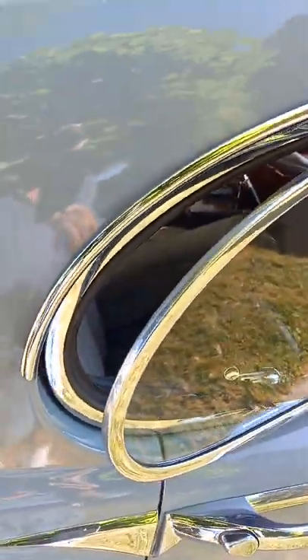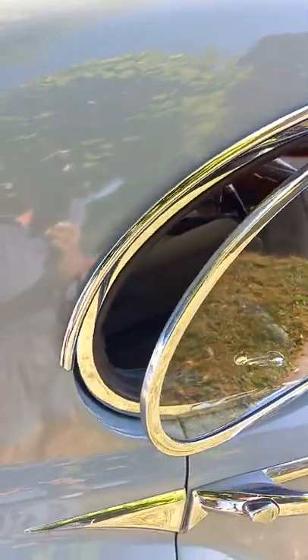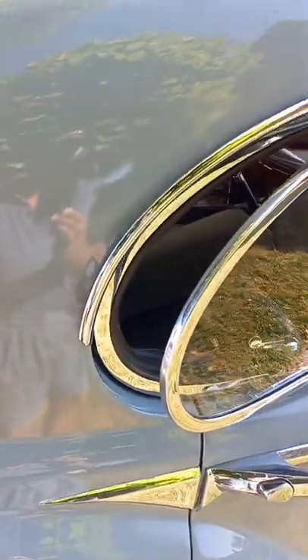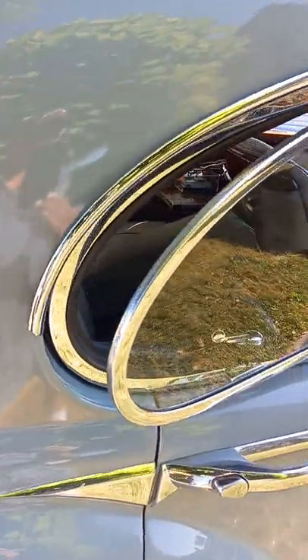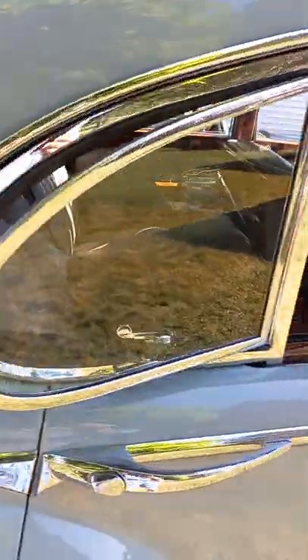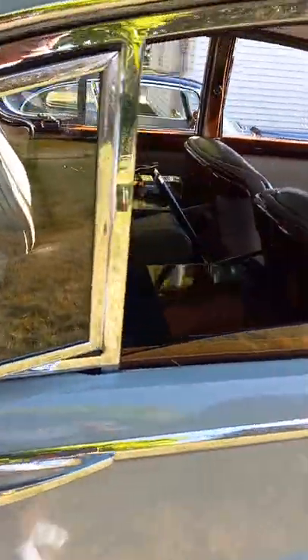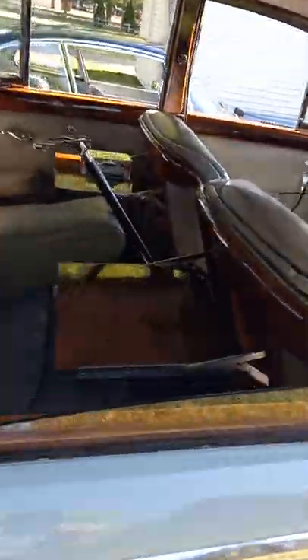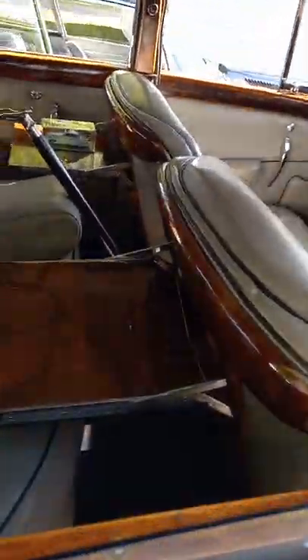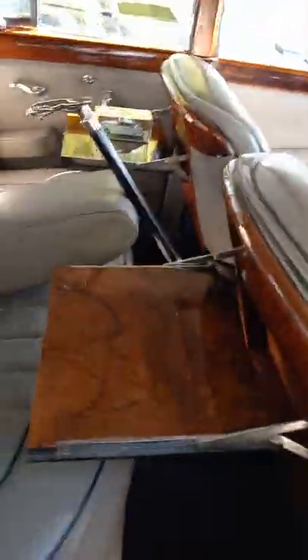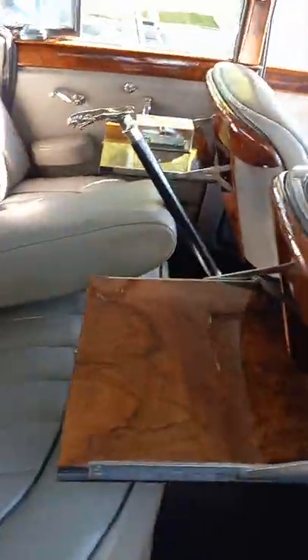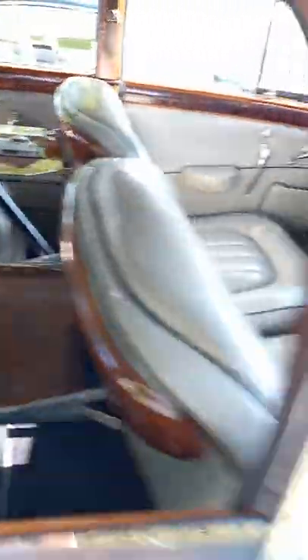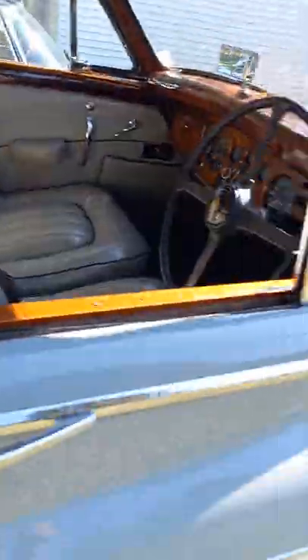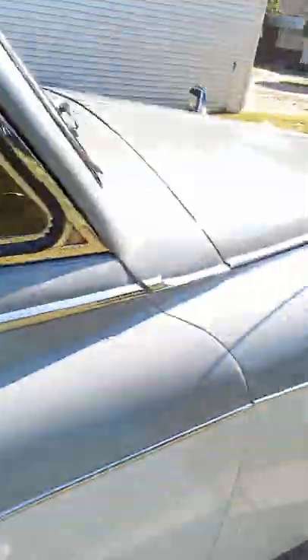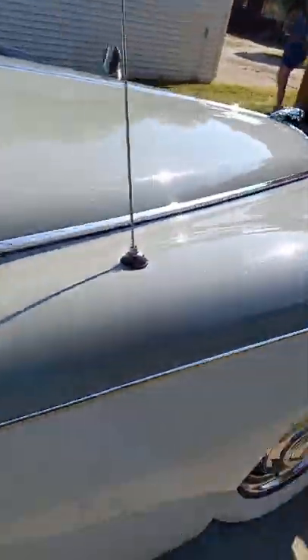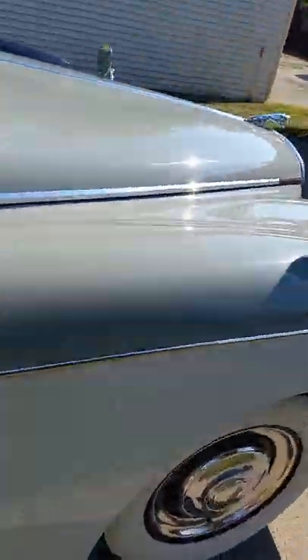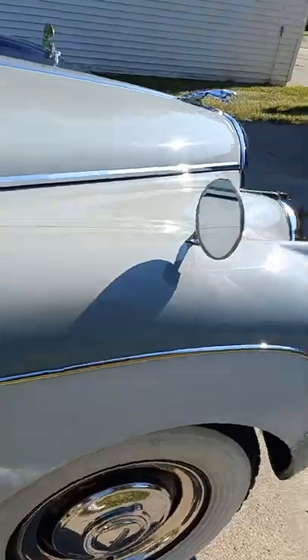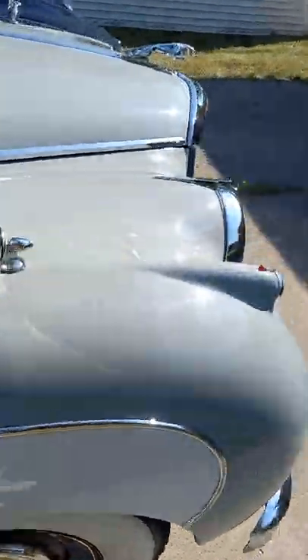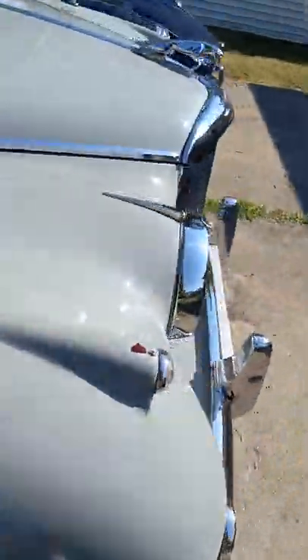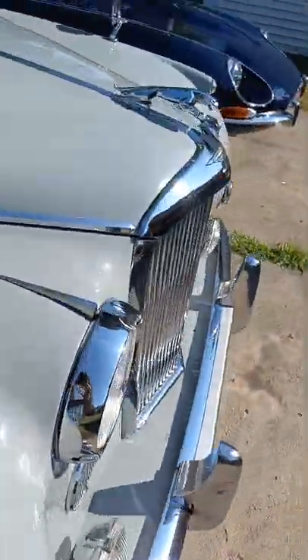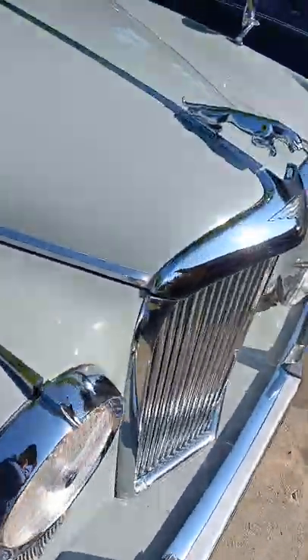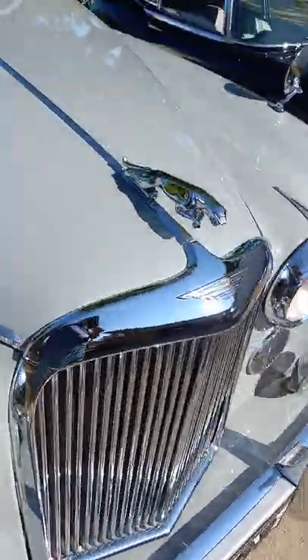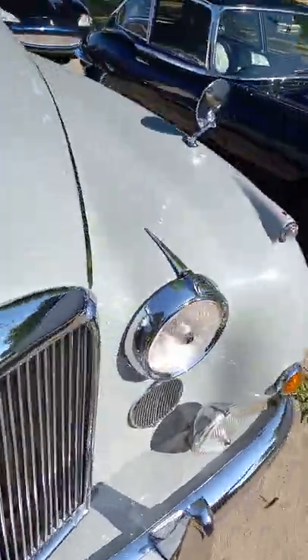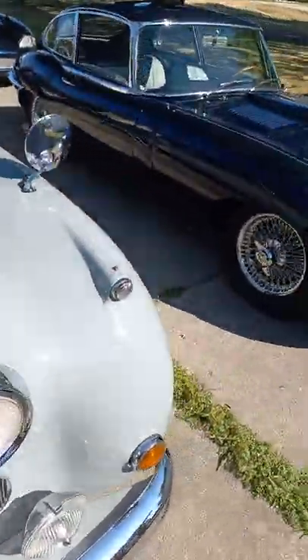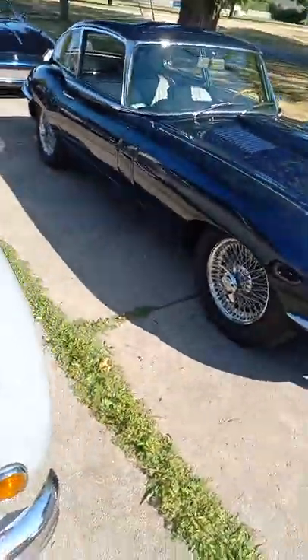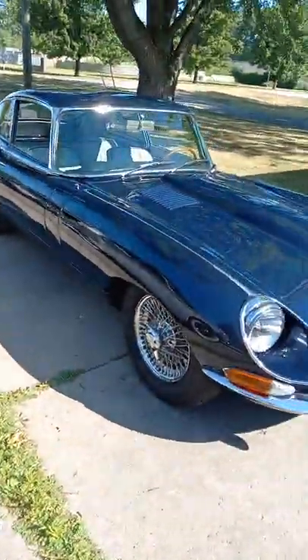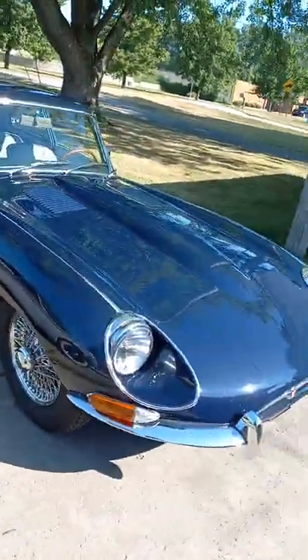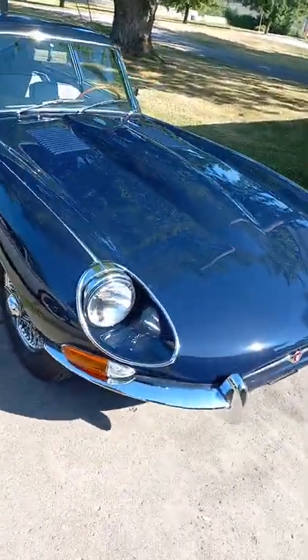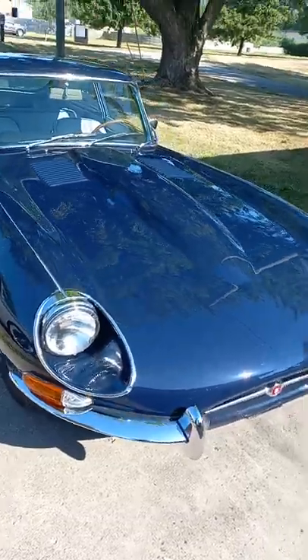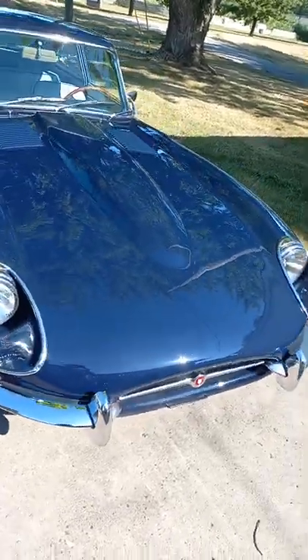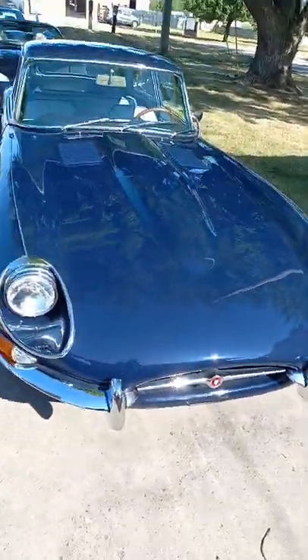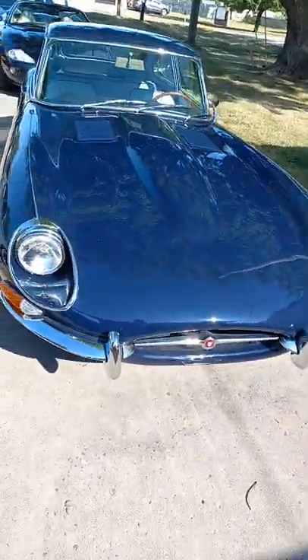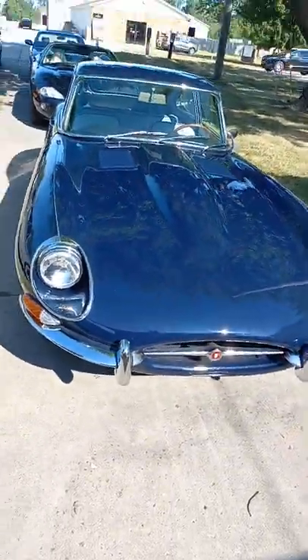It's got nice back windows and picnic tables. This has the 3.8 liter XK motor in it. This is a '68 Jaguar.